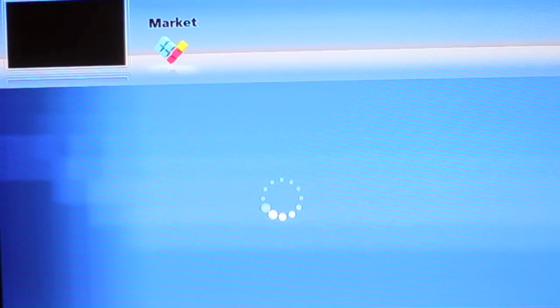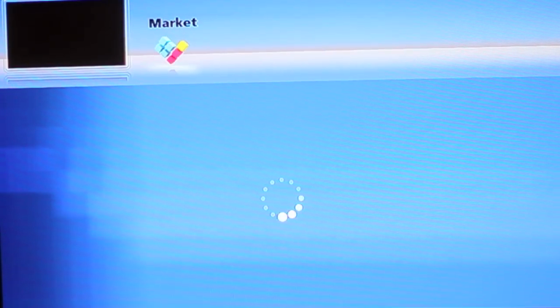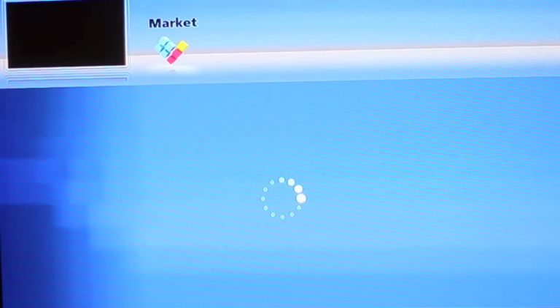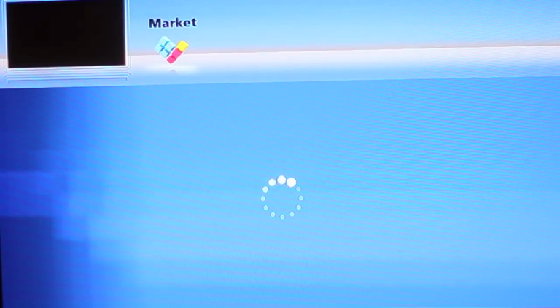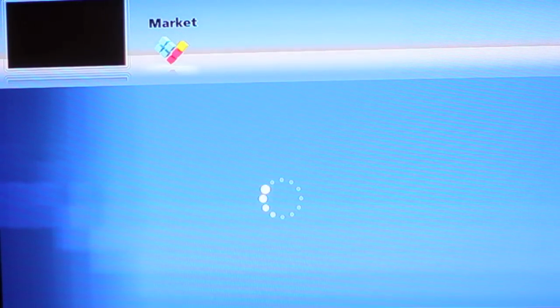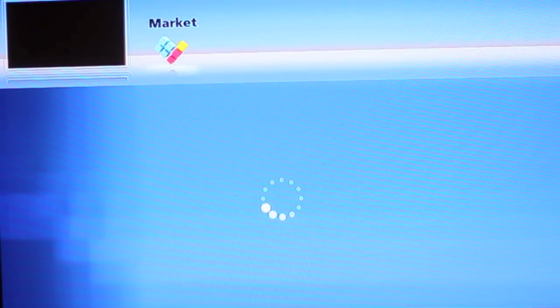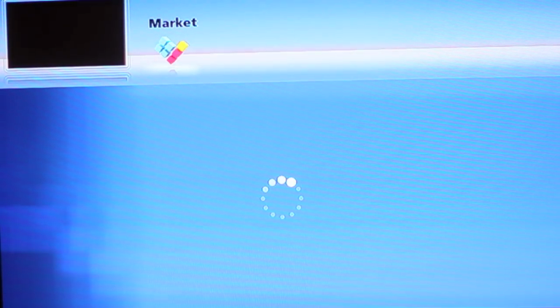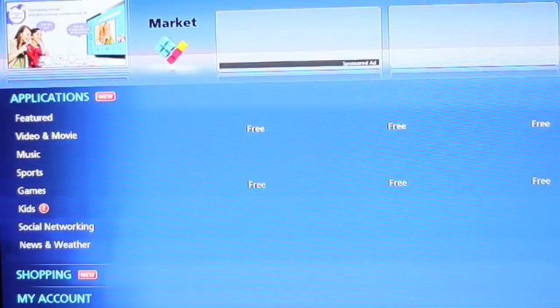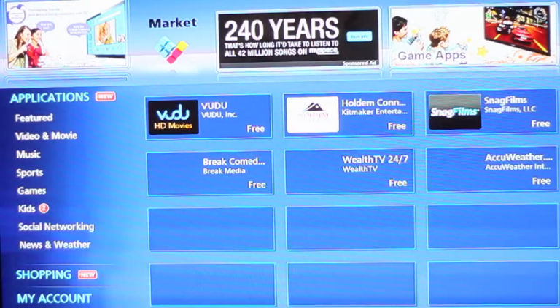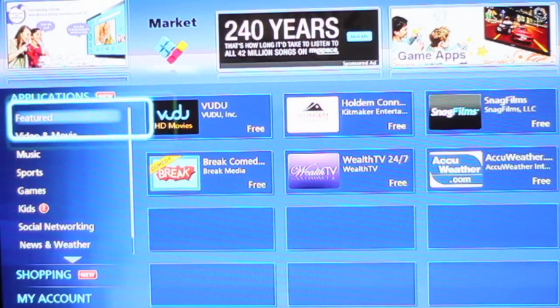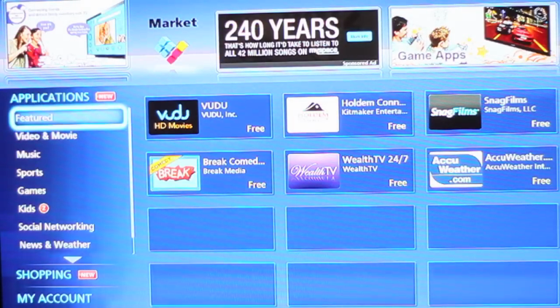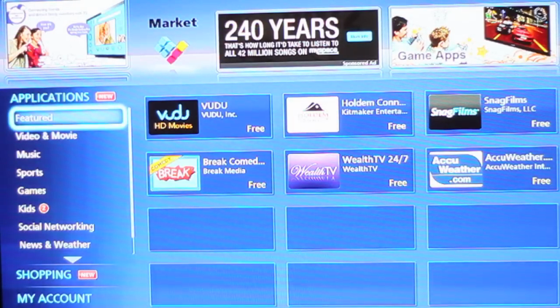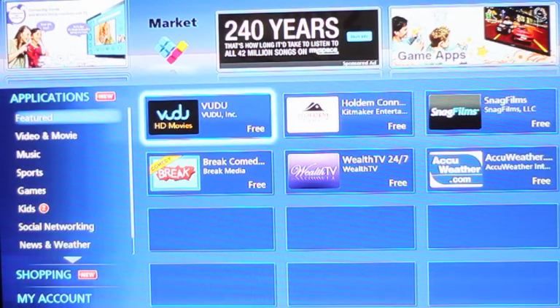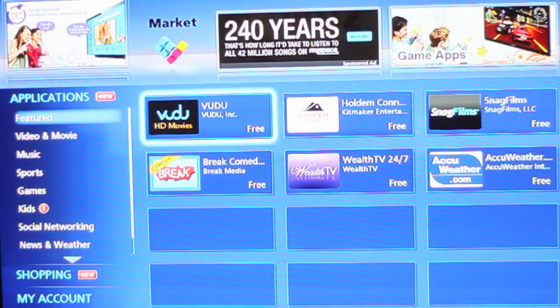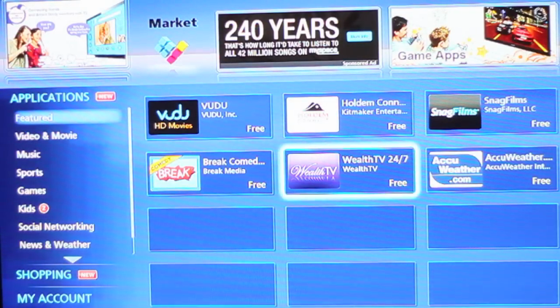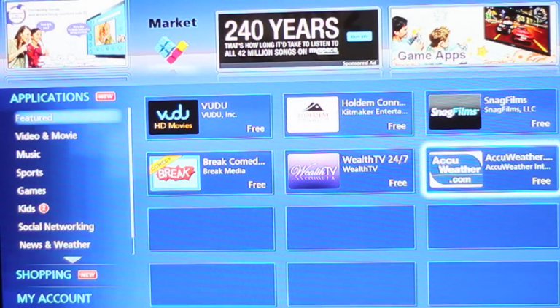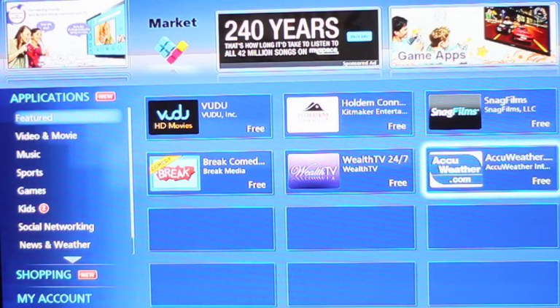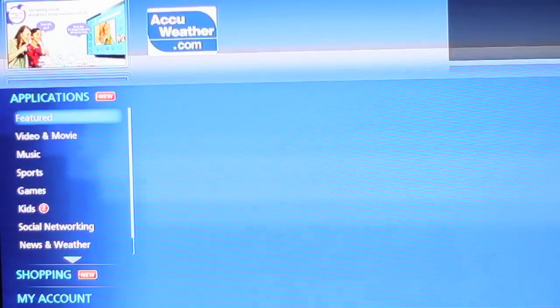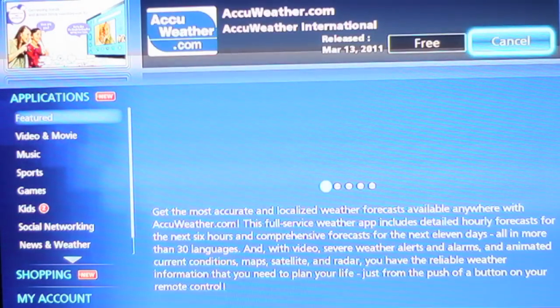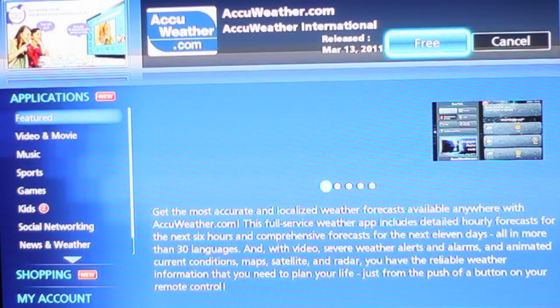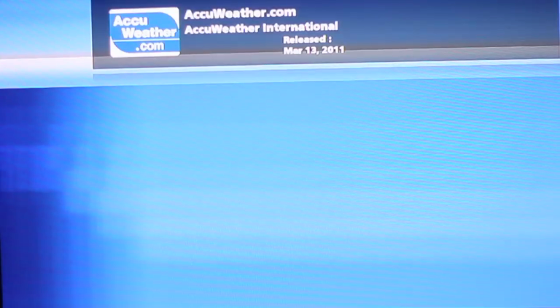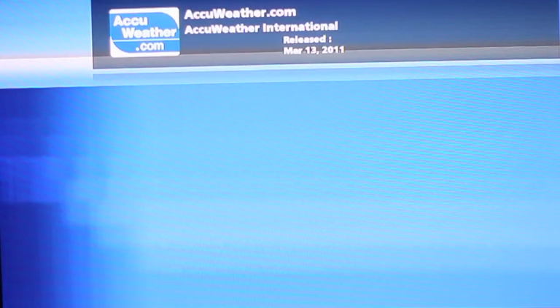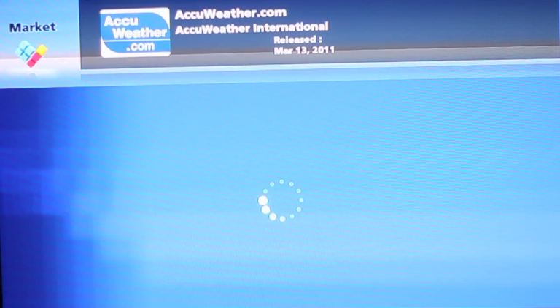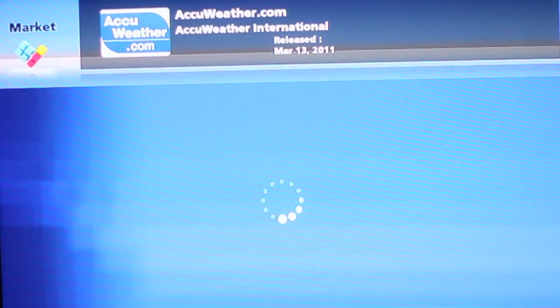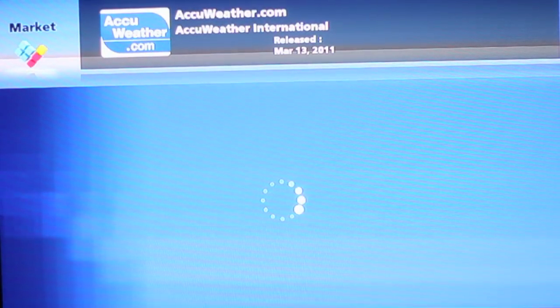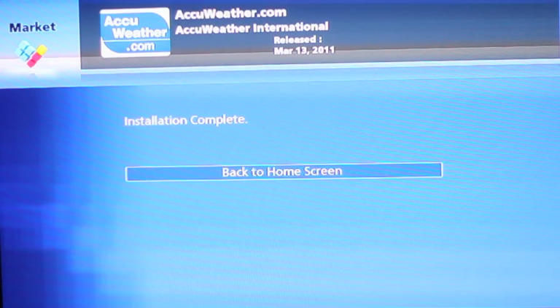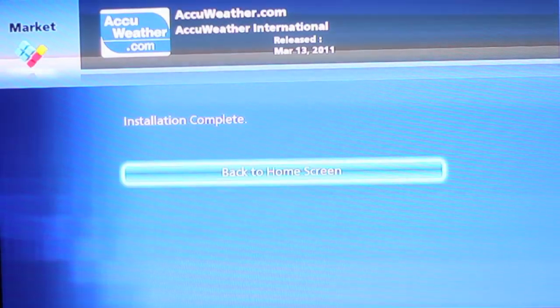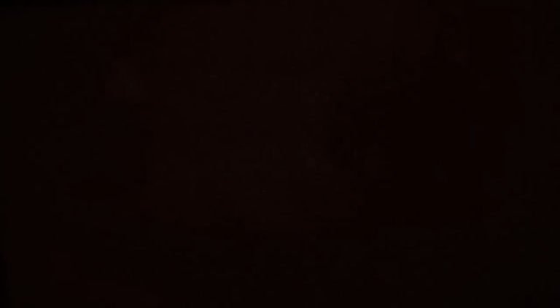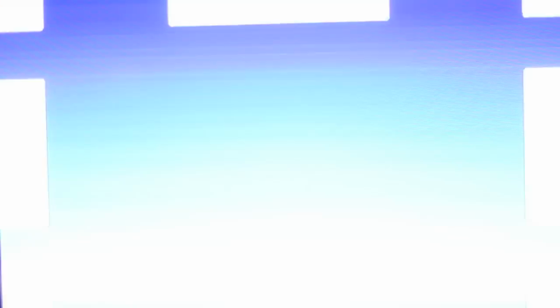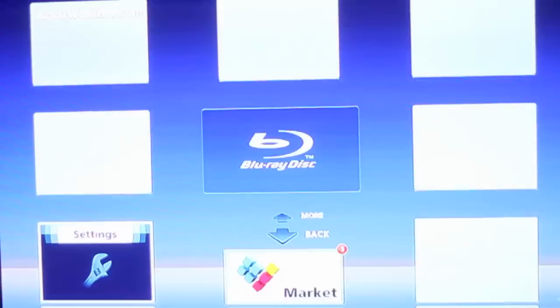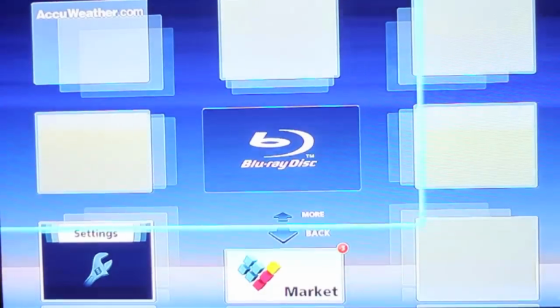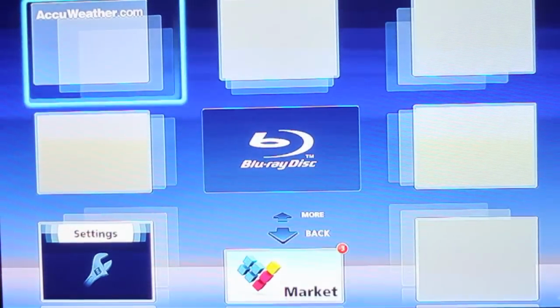Another cool part about this product is that it has the Viera Connect Market, which allows you to get any other applications you would want. For example, I am downloading a weather app and you can see just how simple it is to do. There are many free ones to choose from, and this is sped up by the way.